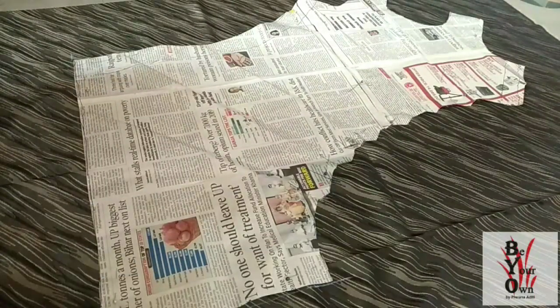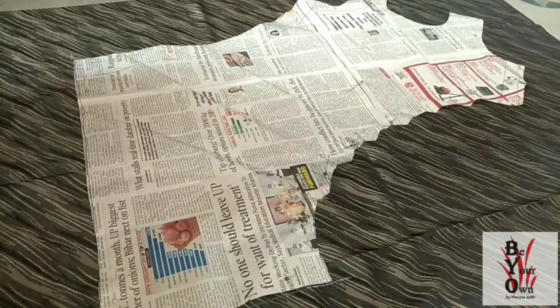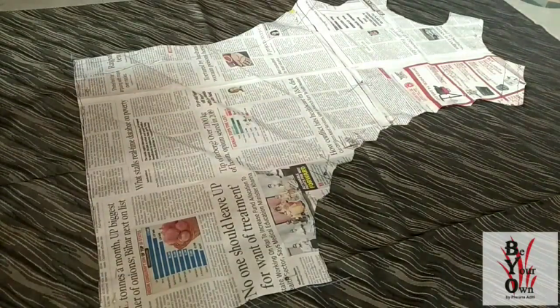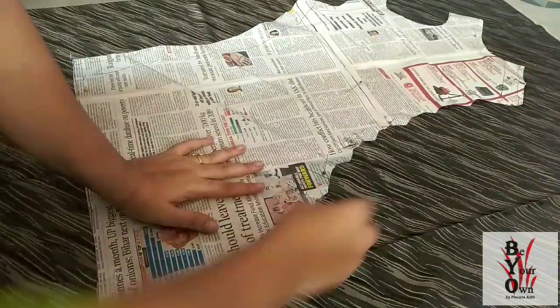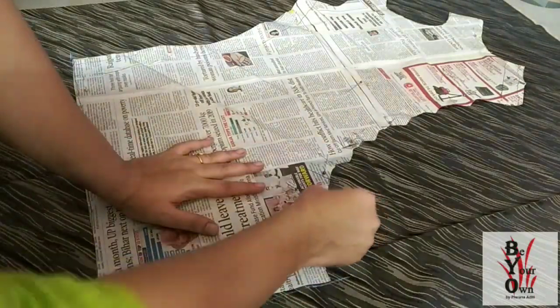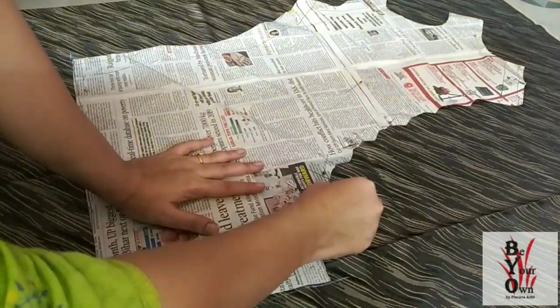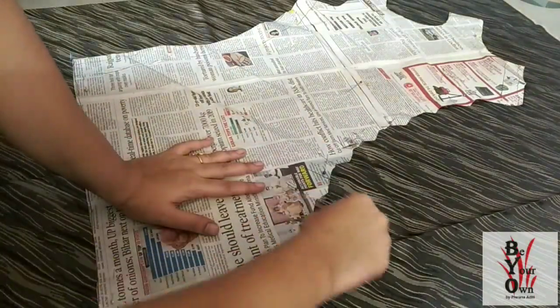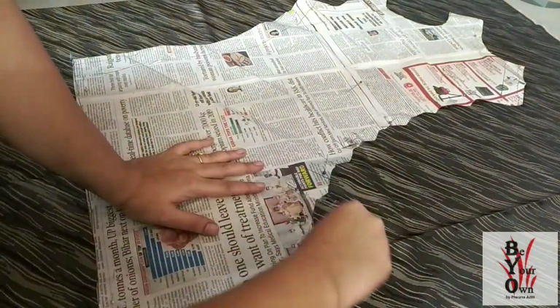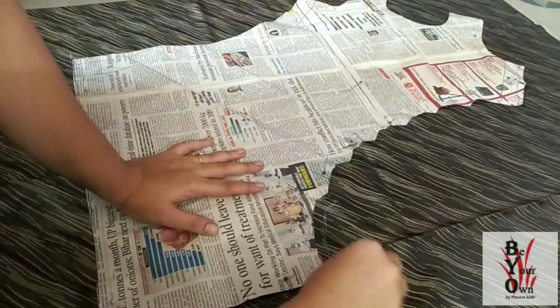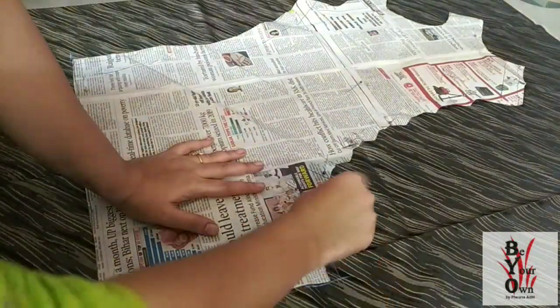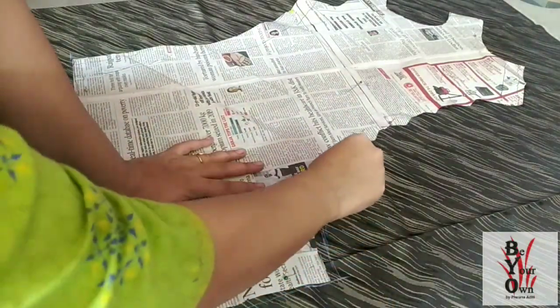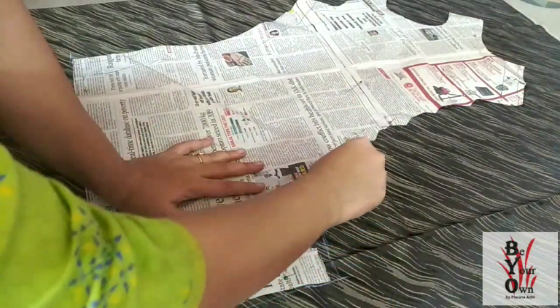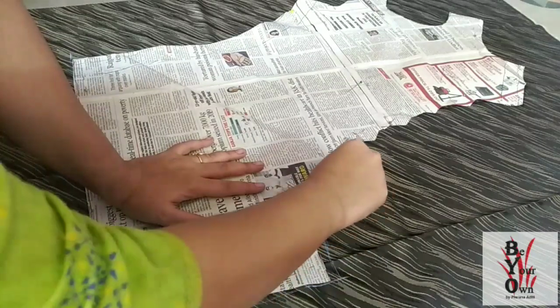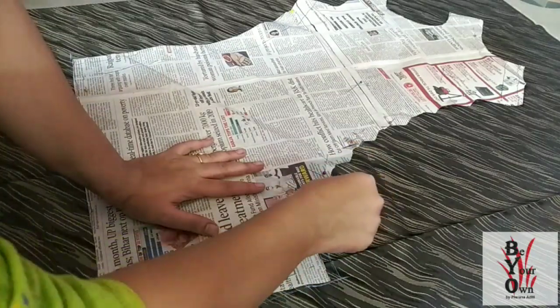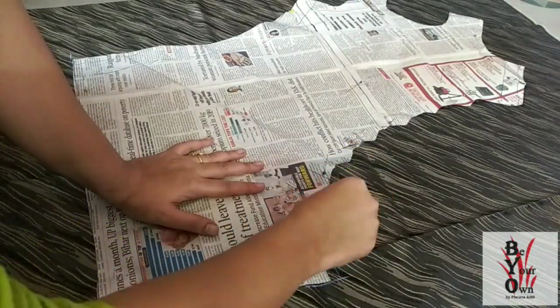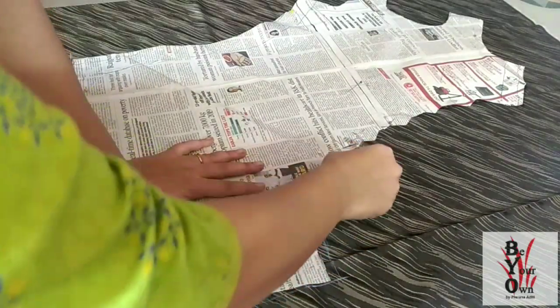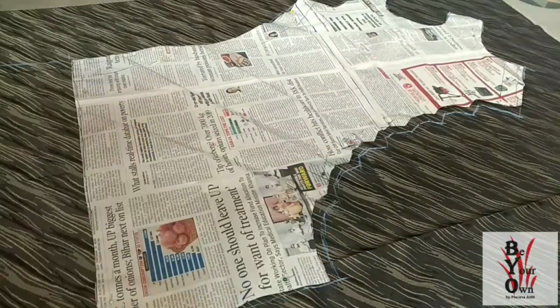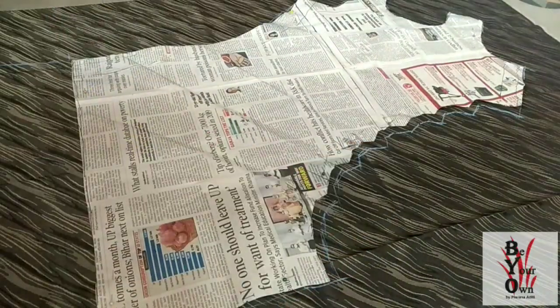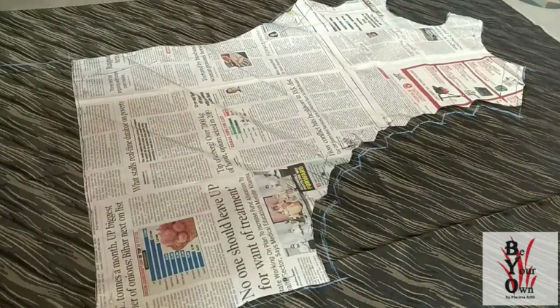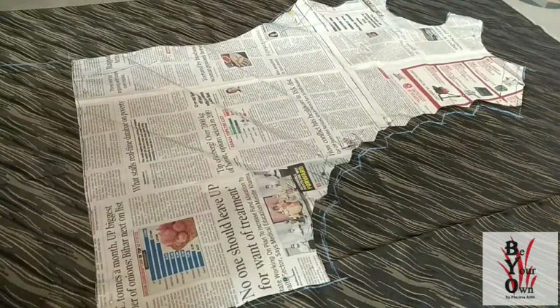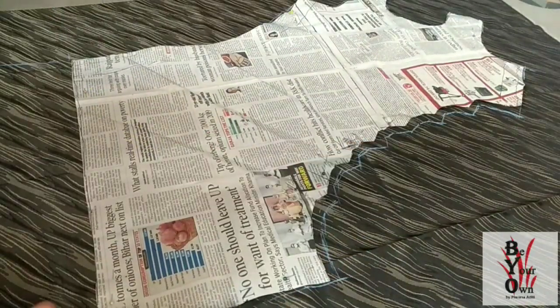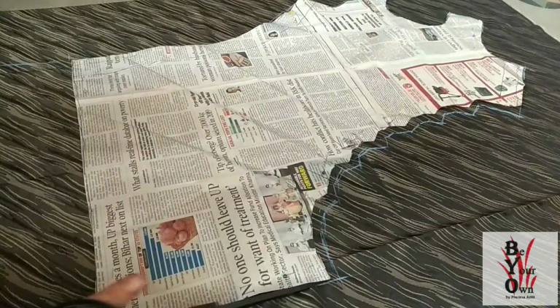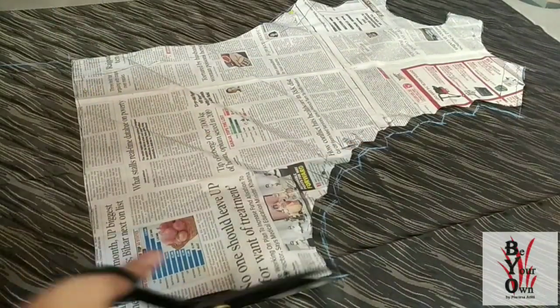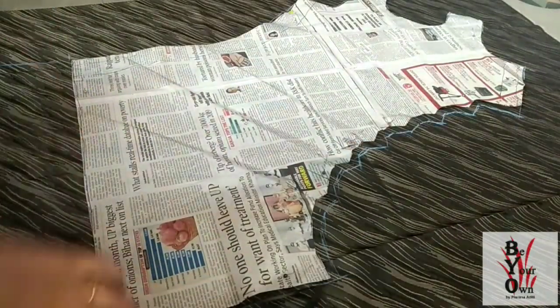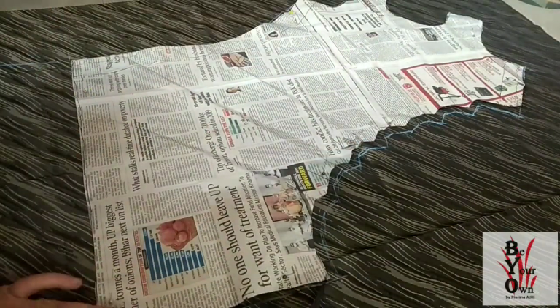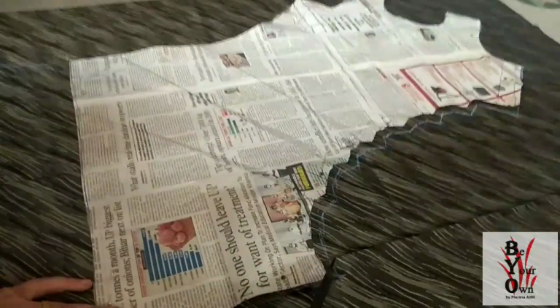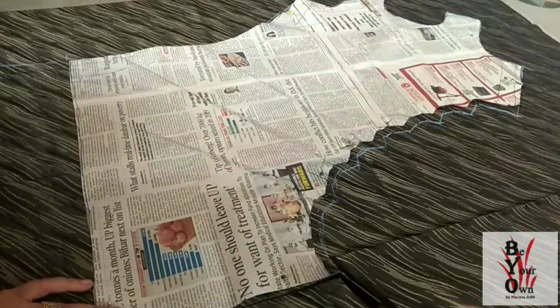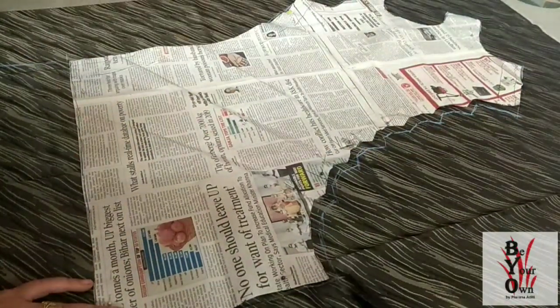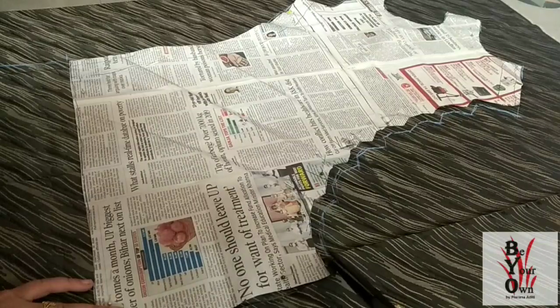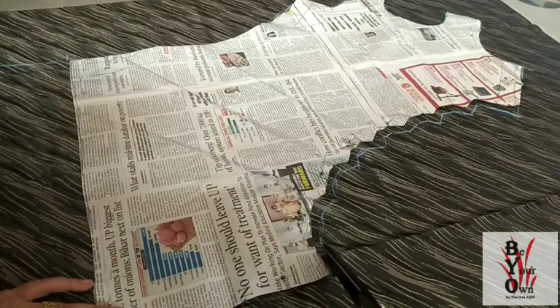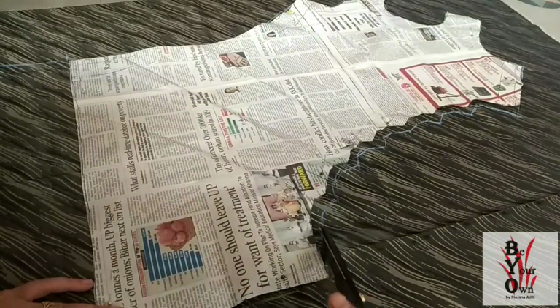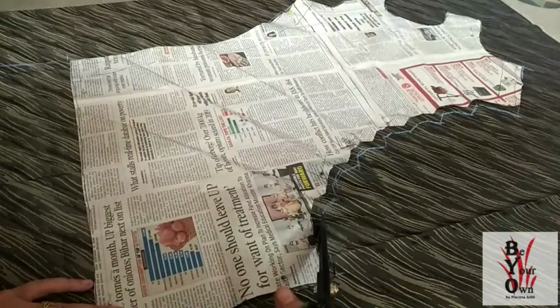Now I am transferring the pattern on the main fabric. I have used the satin shorting material to give a glossy look and cut the fabric.